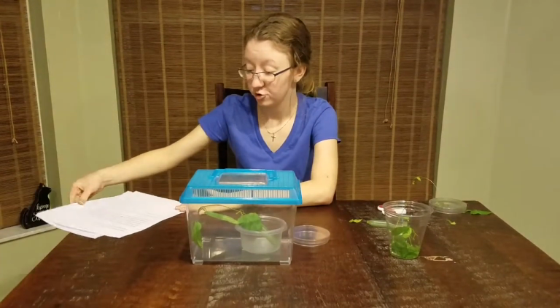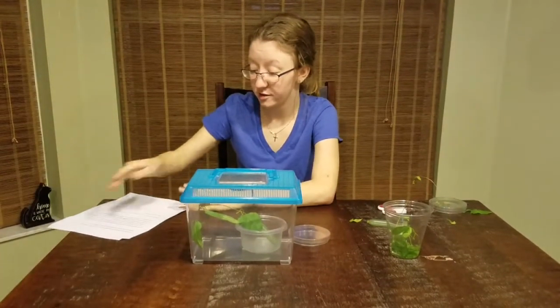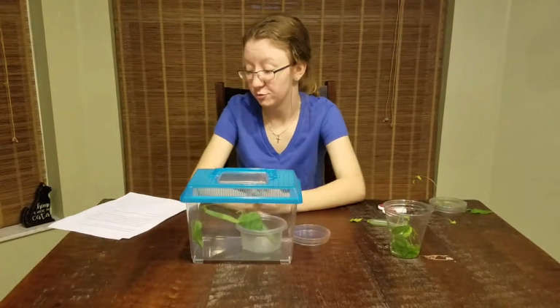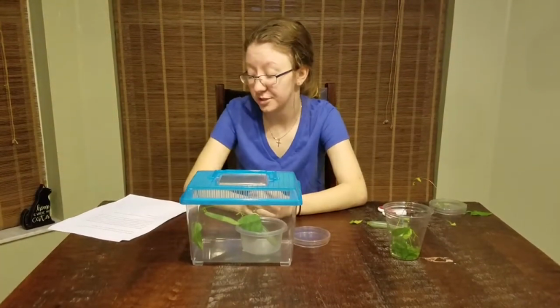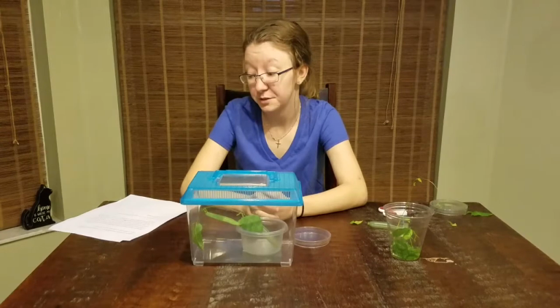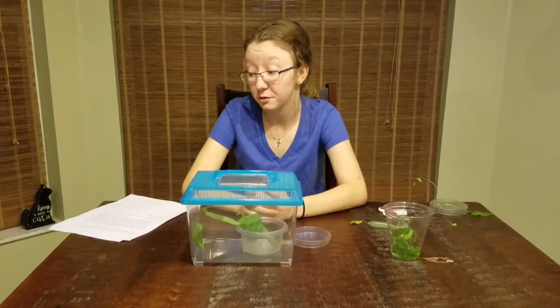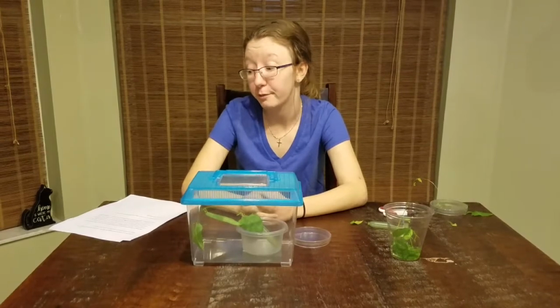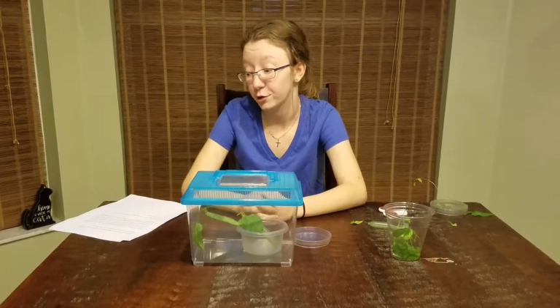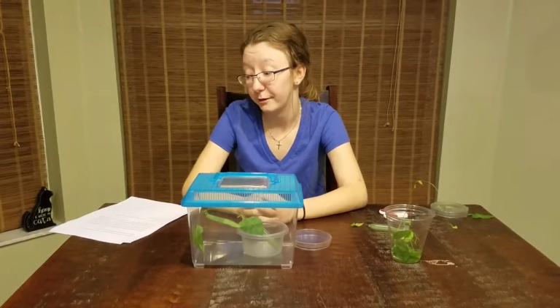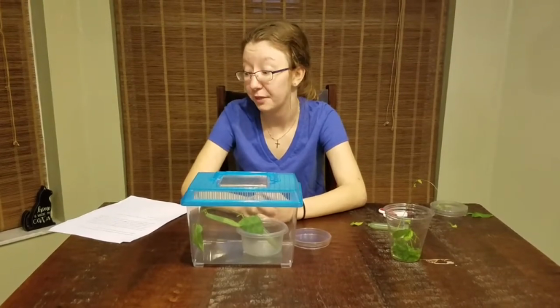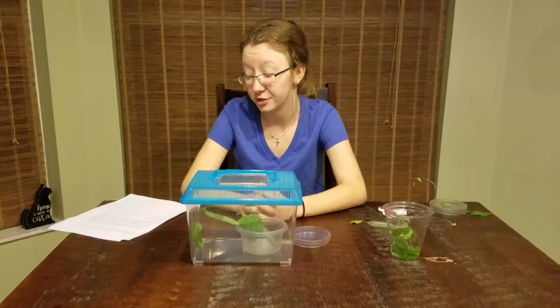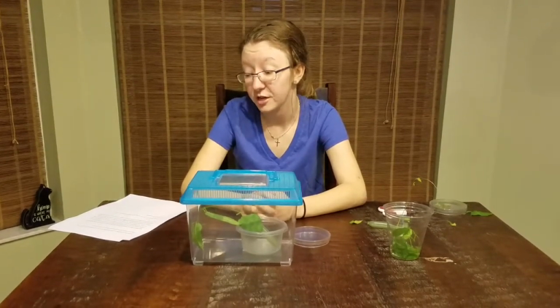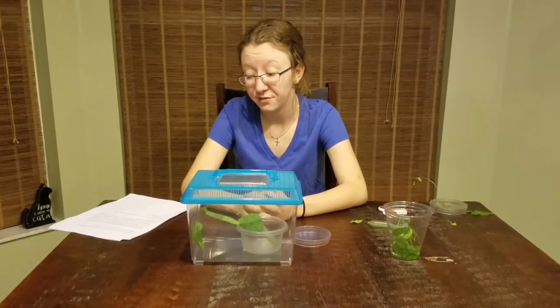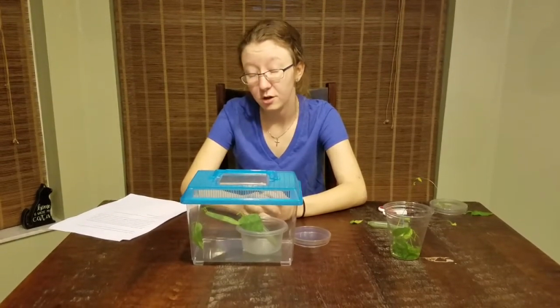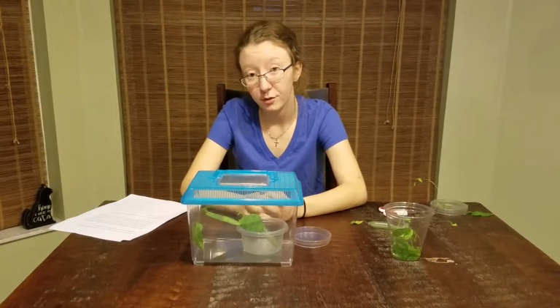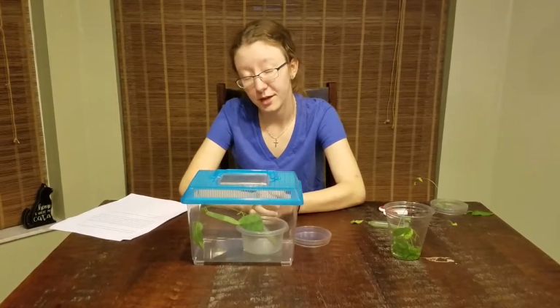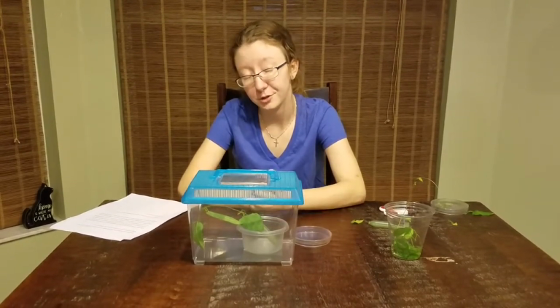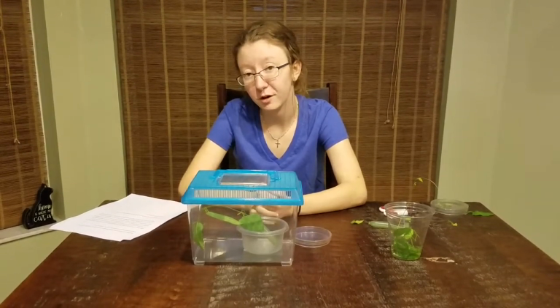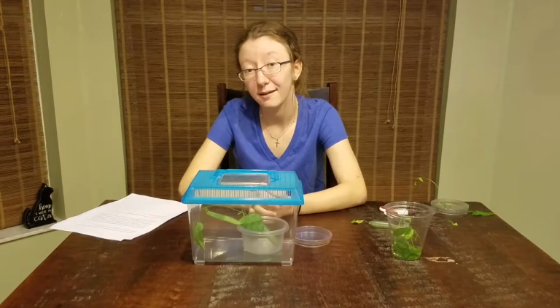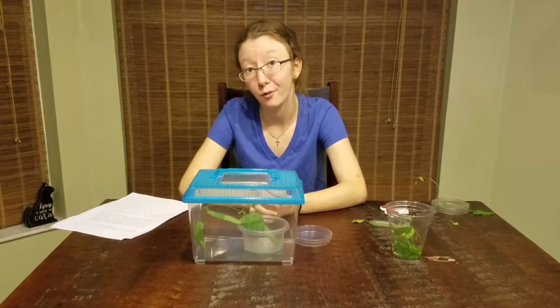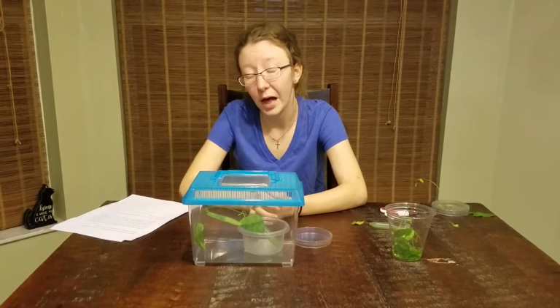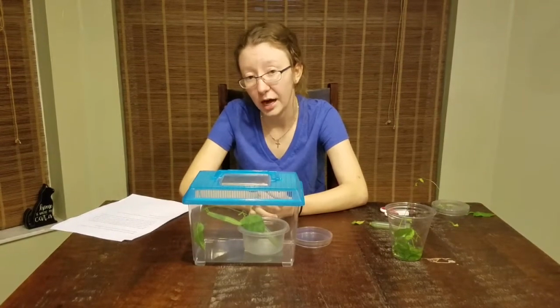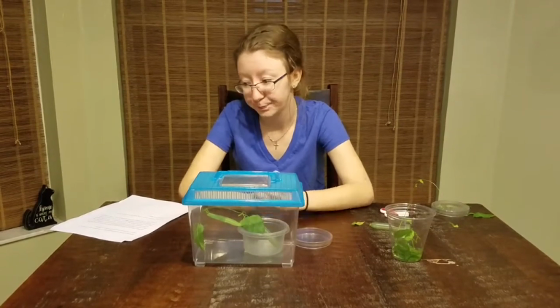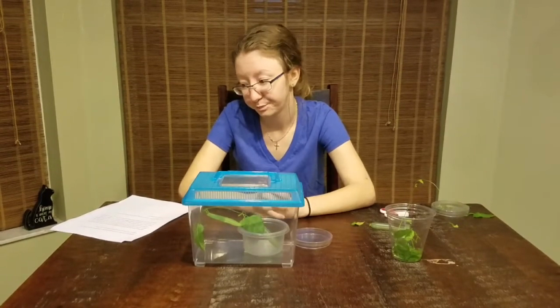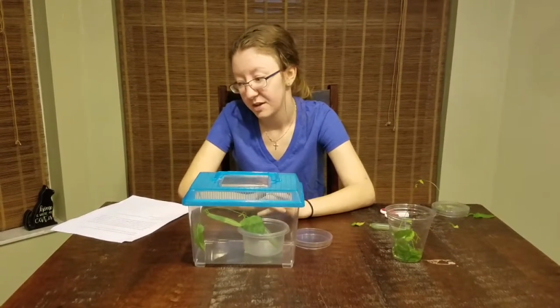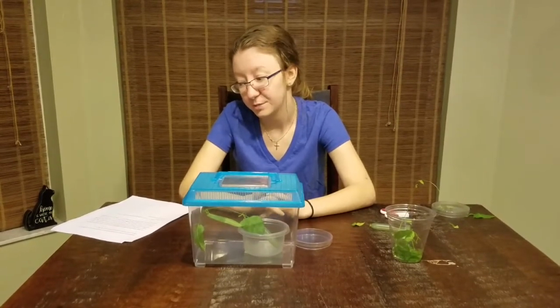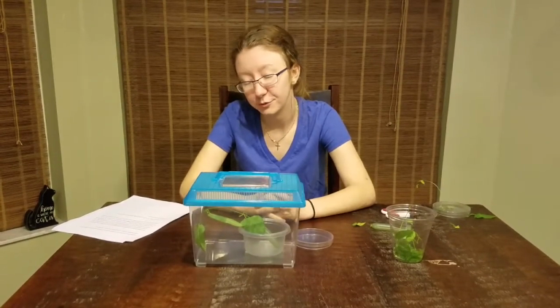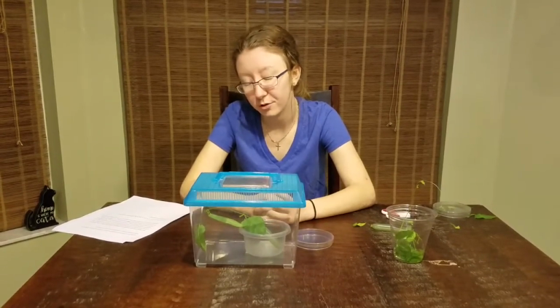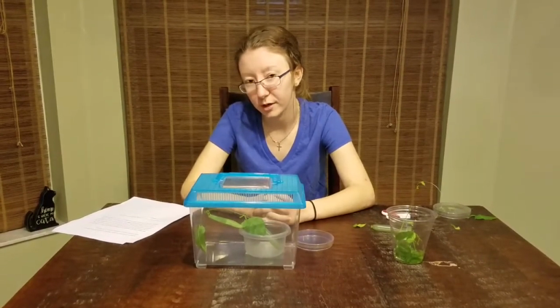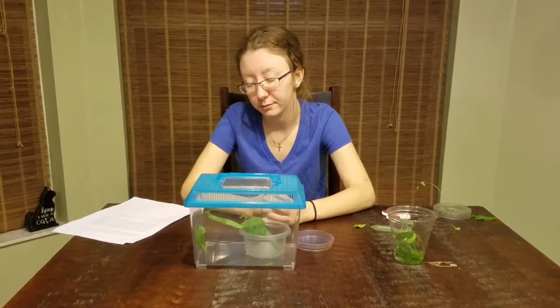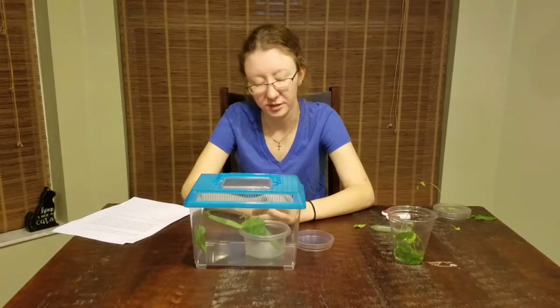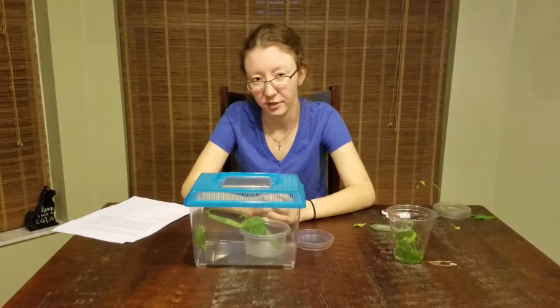During this, you will also need to be dumping the poop out of the terrarium and the petri dish. Even though the caterpillars are small, they poop a lot, especially if you have more than one. Trust me on this.